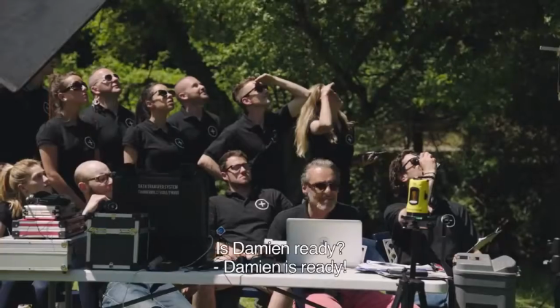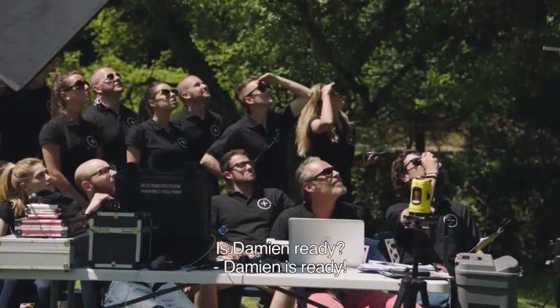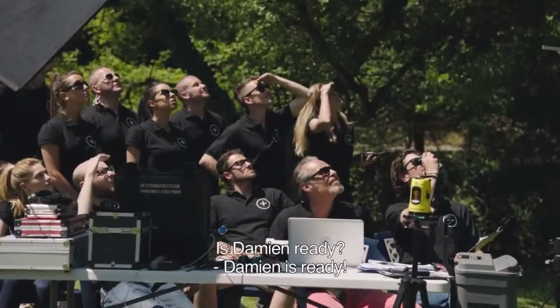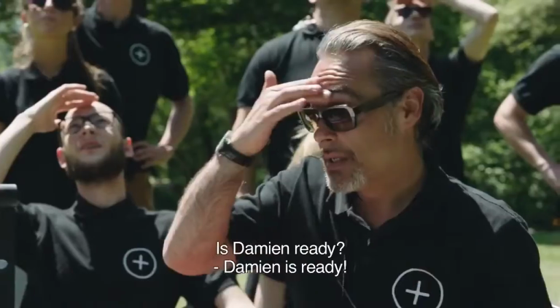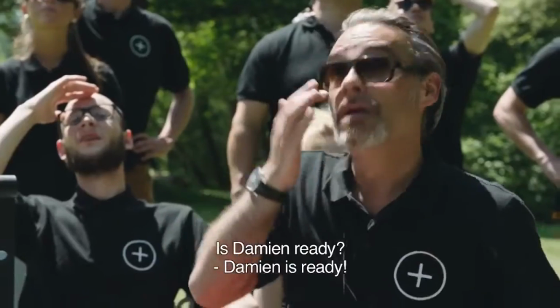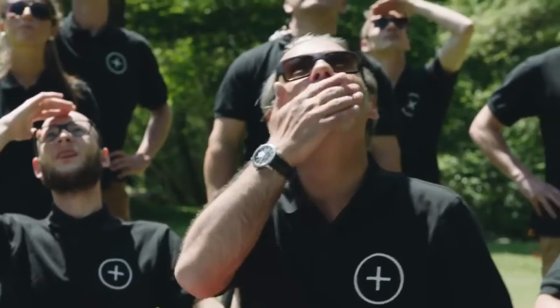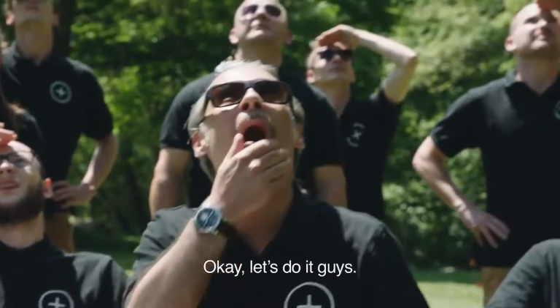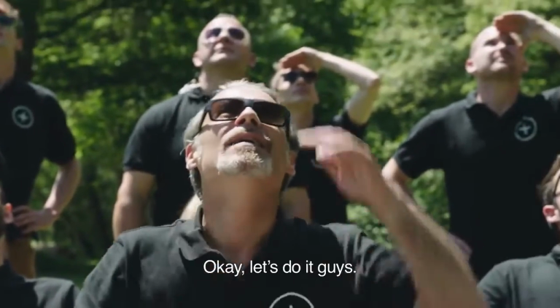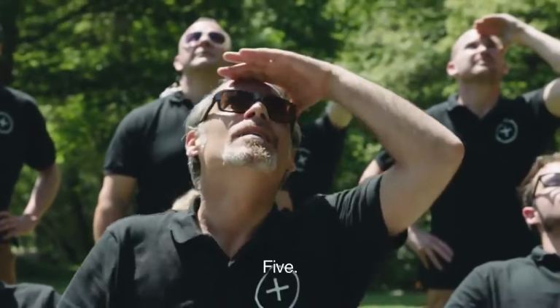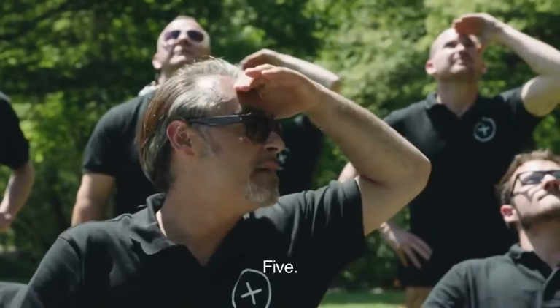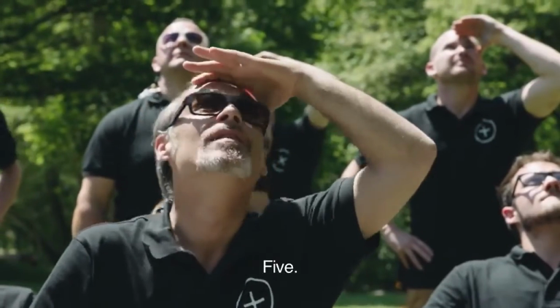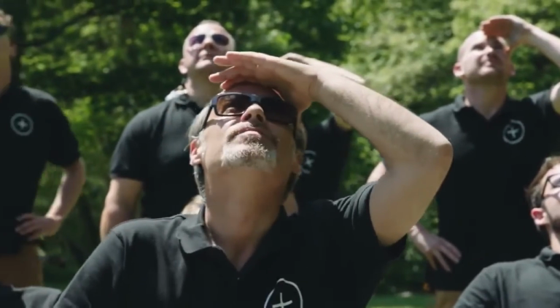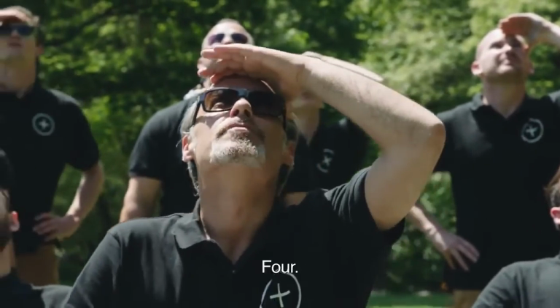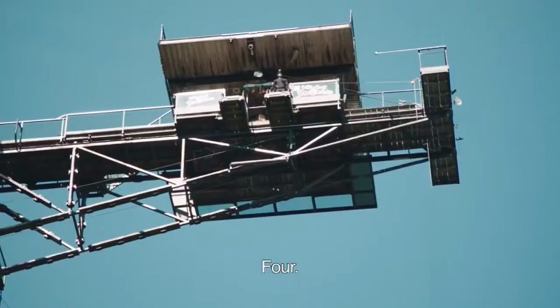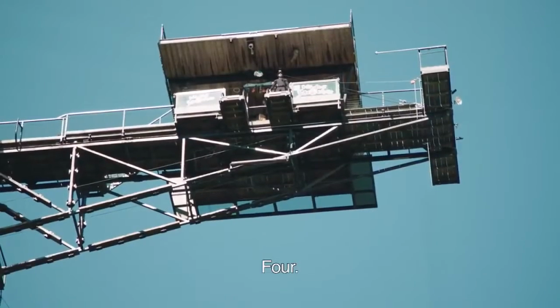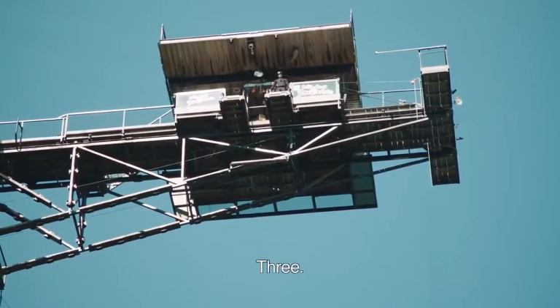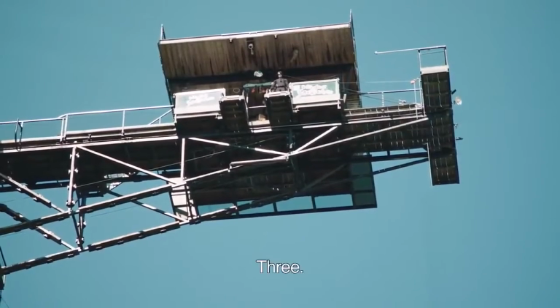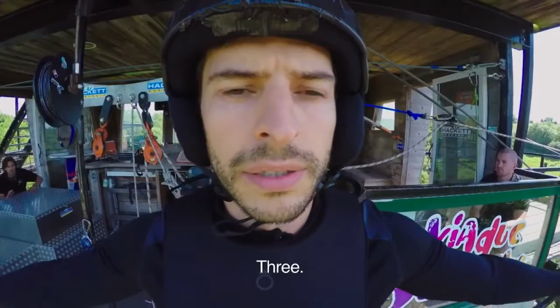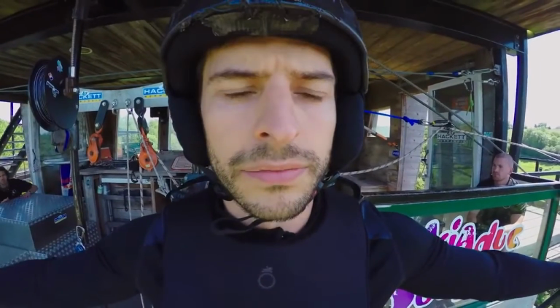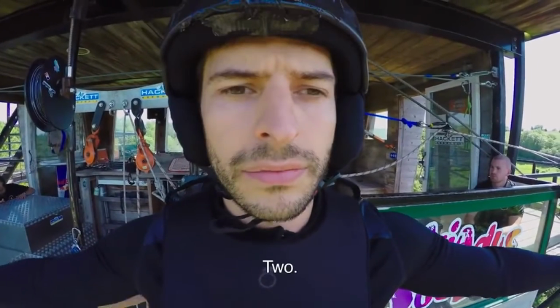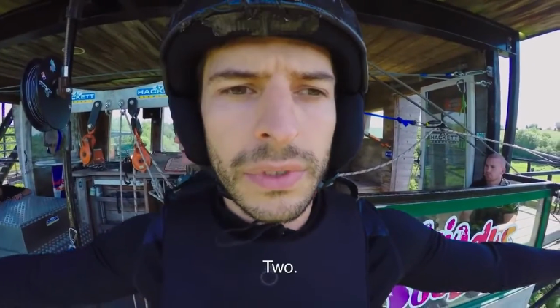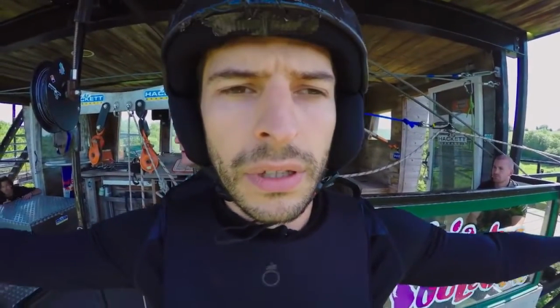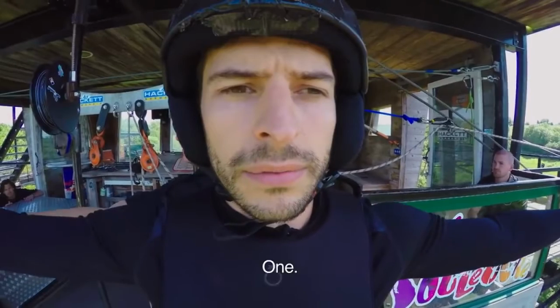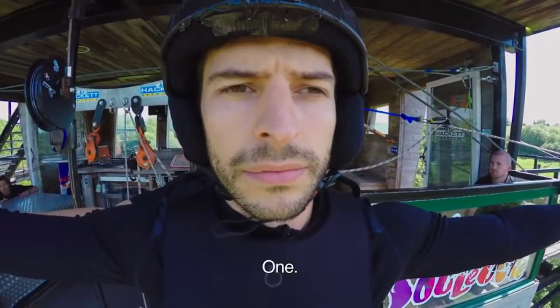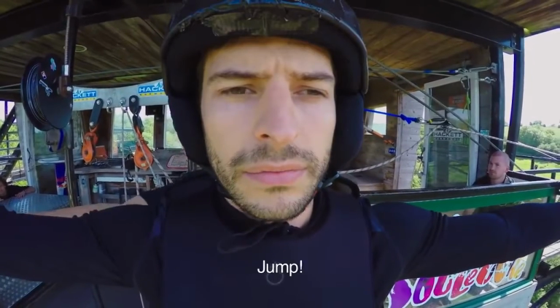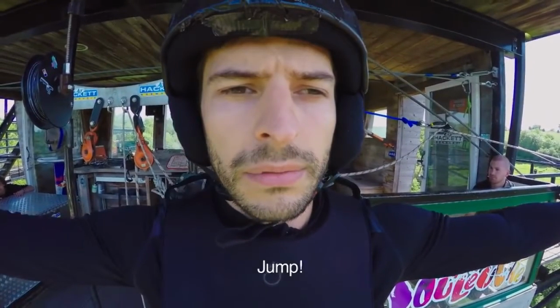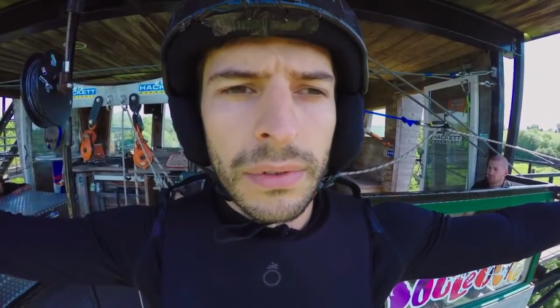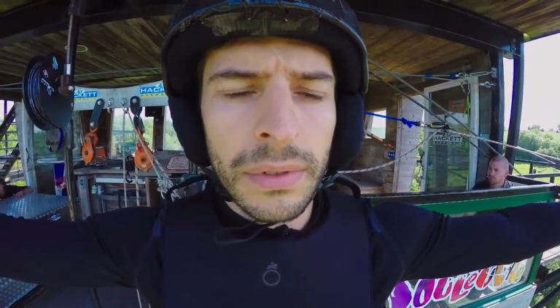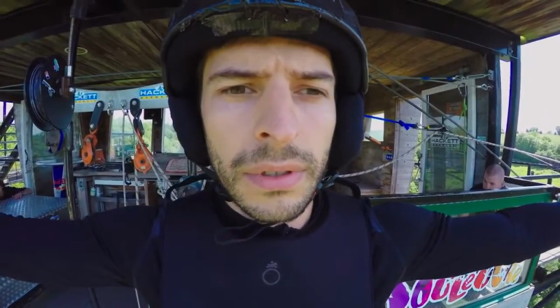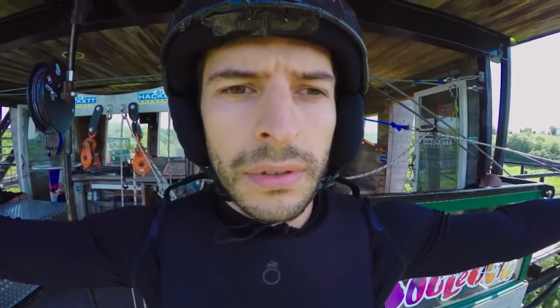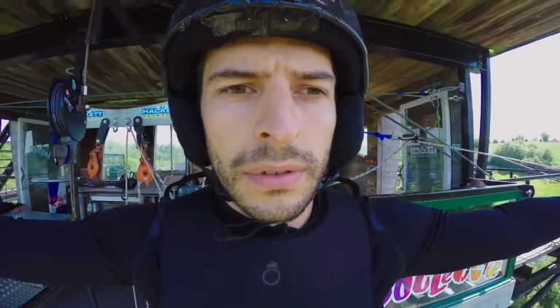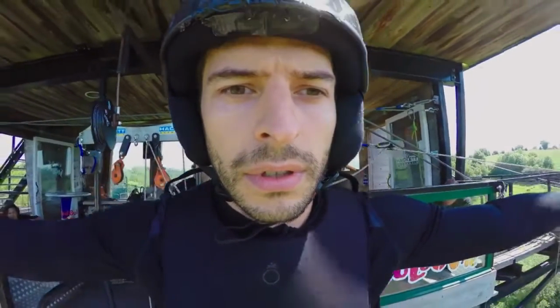Is Damien ready? Damien is ready. Okay, let's do it guys. Five, four, three, two, one — jump!